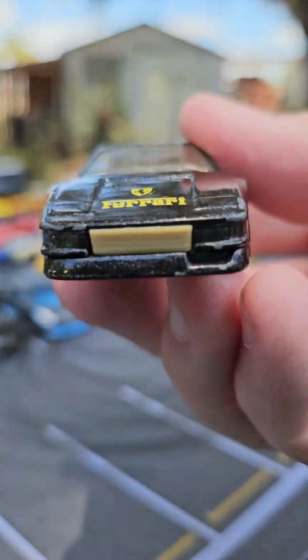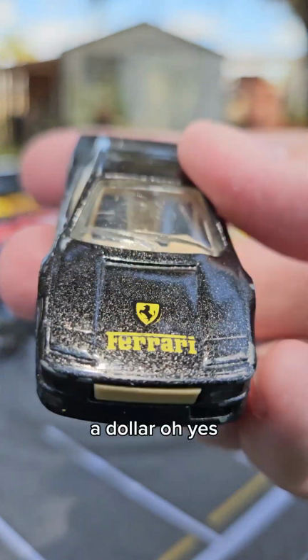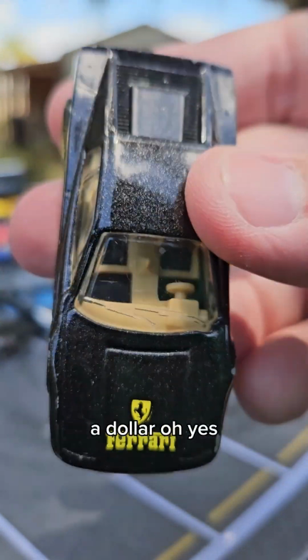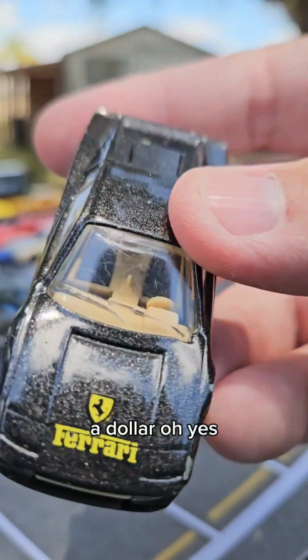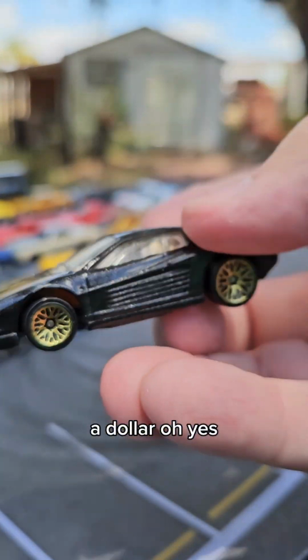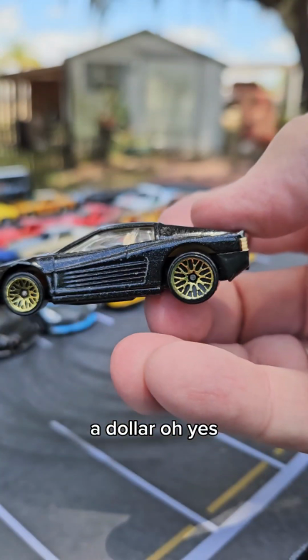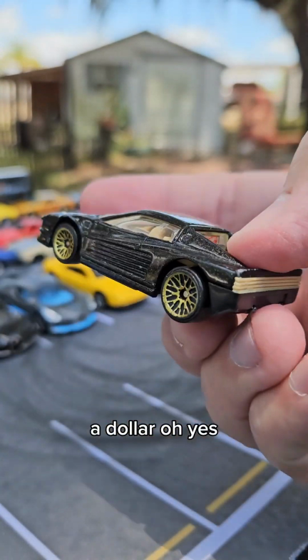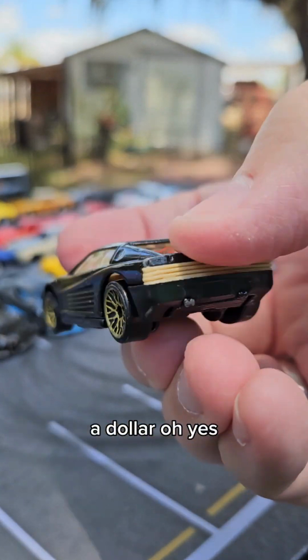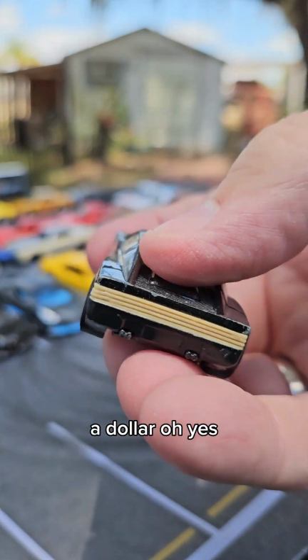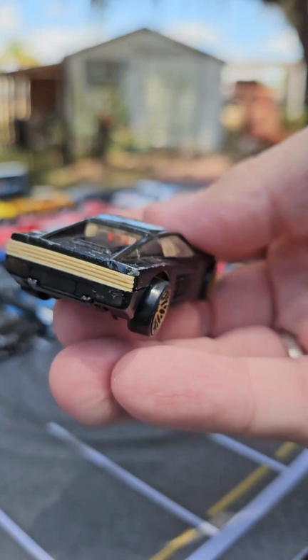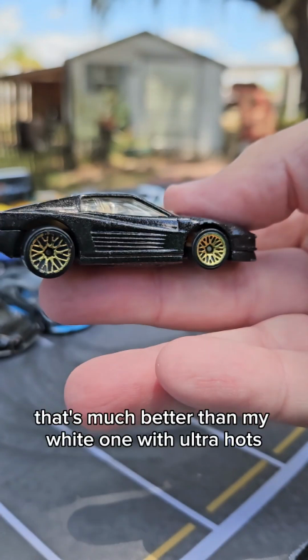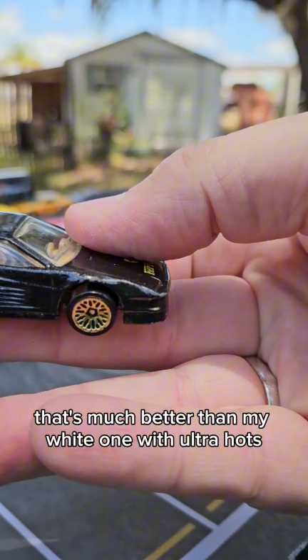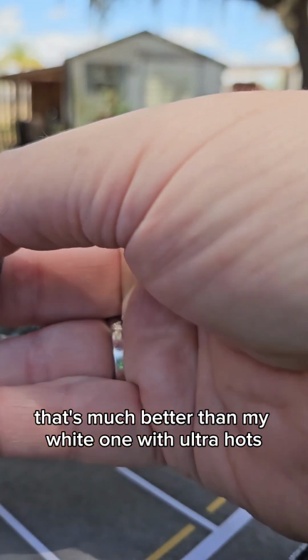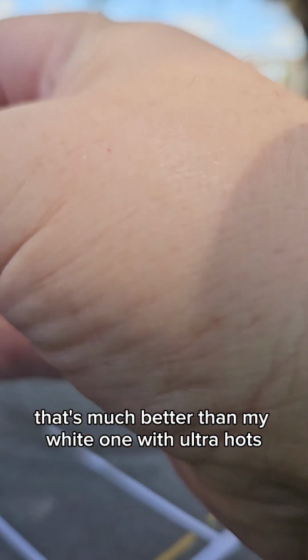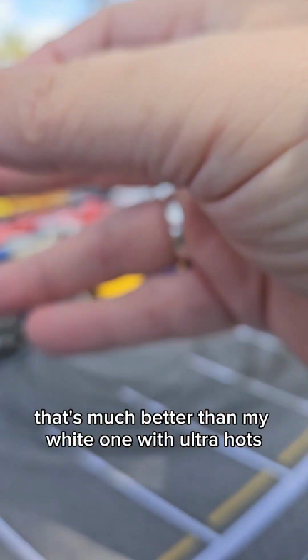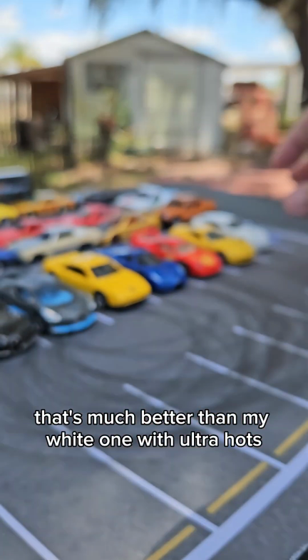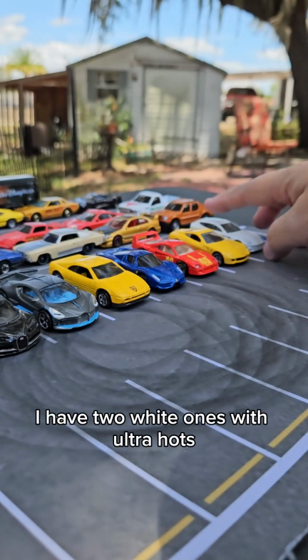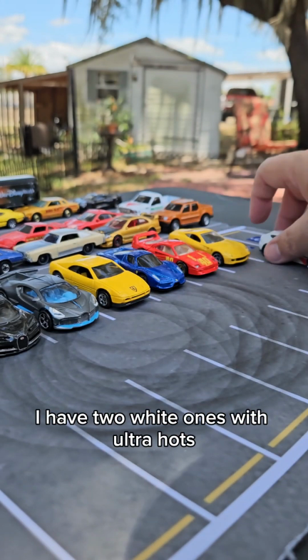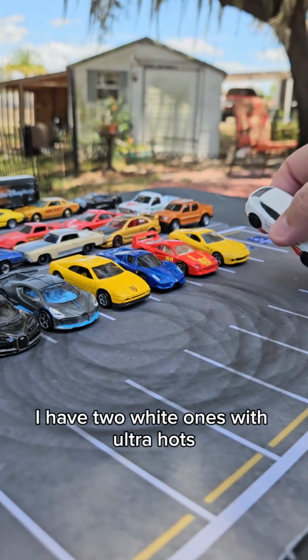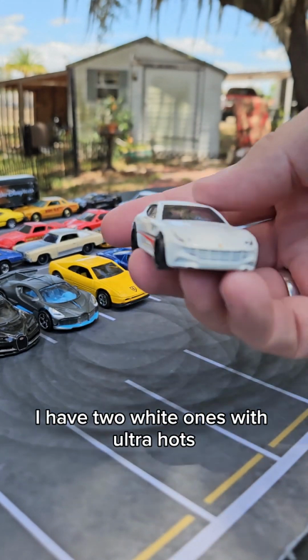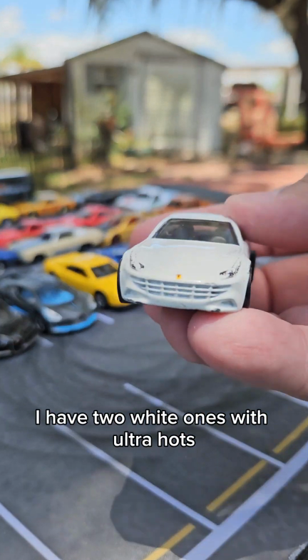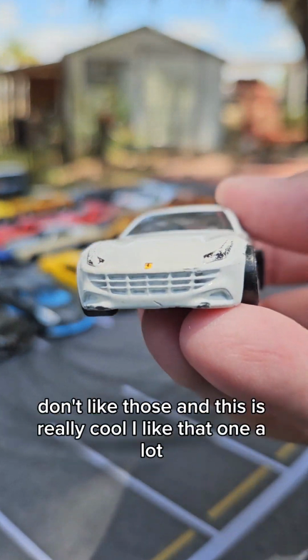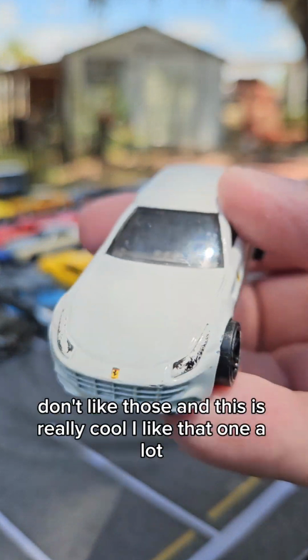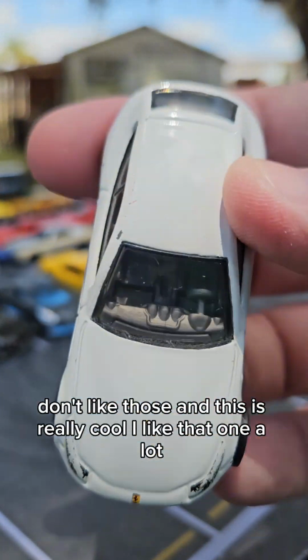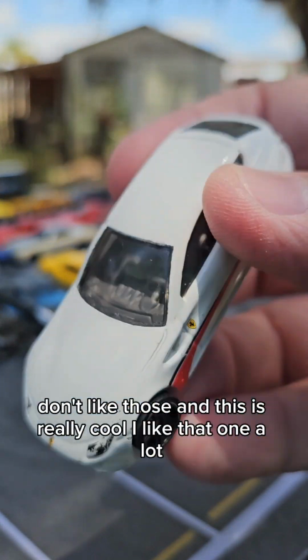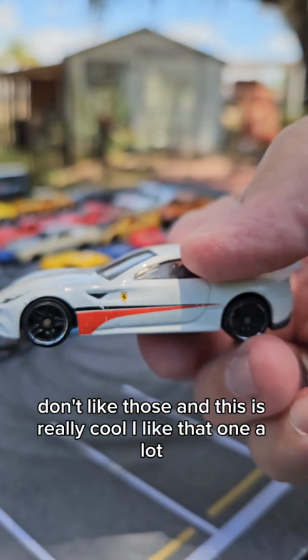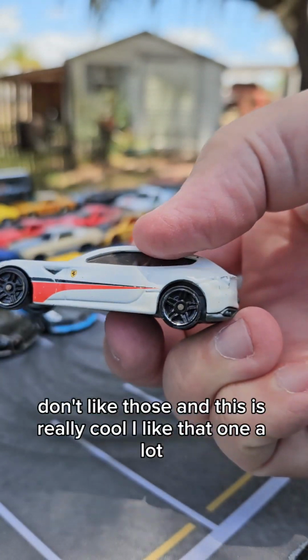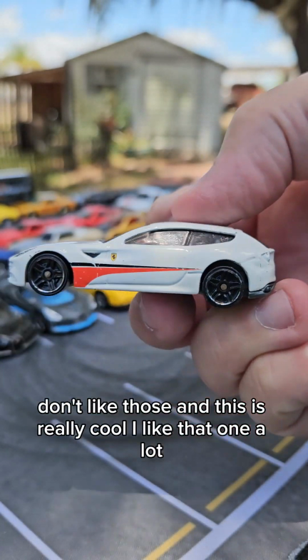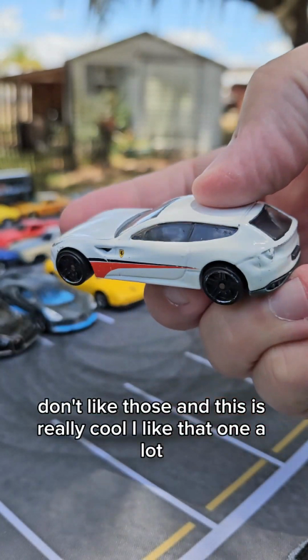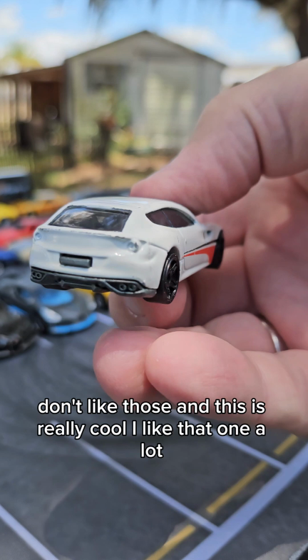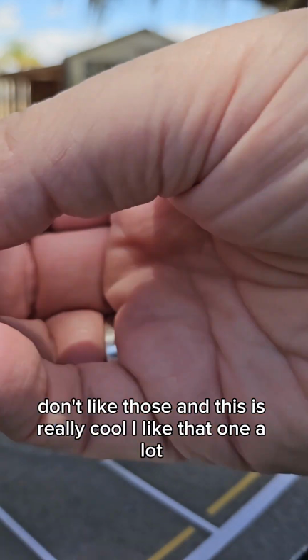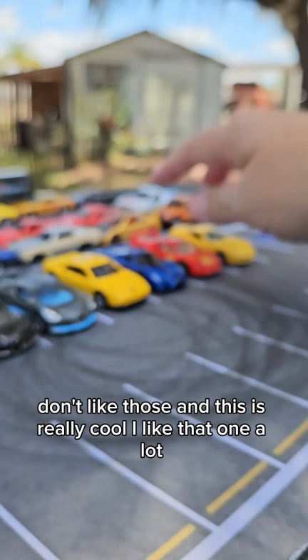Also a dollar. A dollar. That's much better than my white one with Ultra Hots. I have two white ones with Ultra Hots — don't like those. And this is really cool, I like that one a lot.